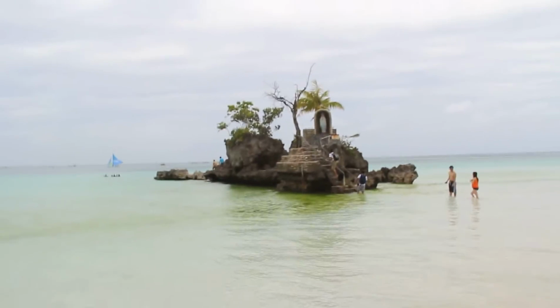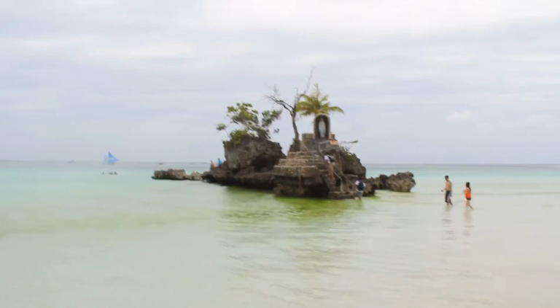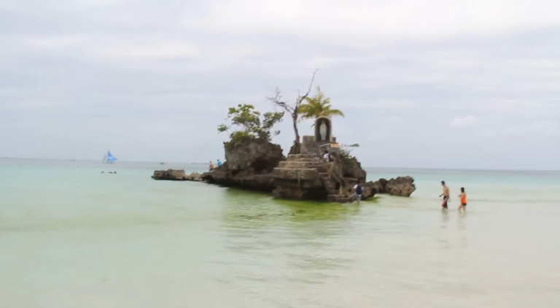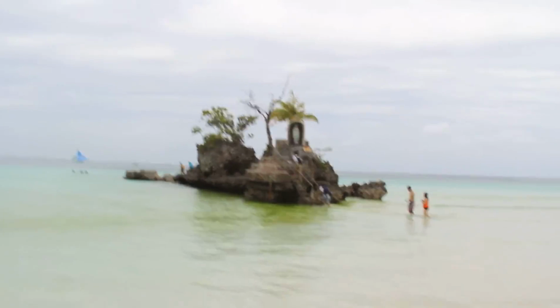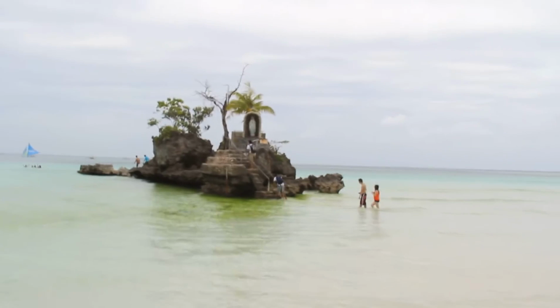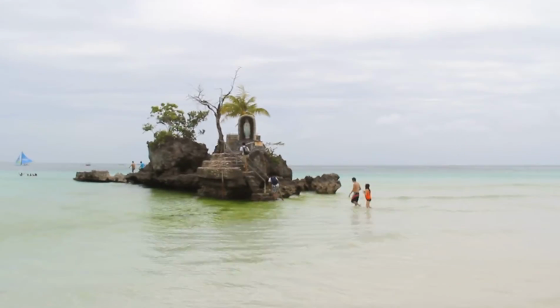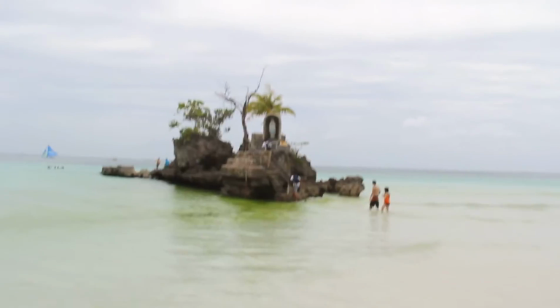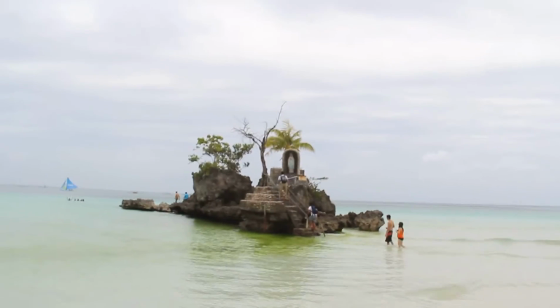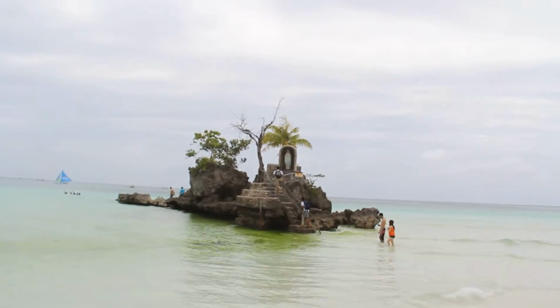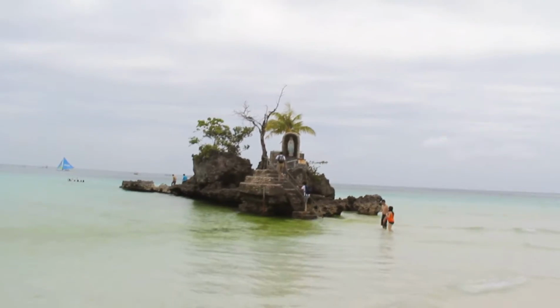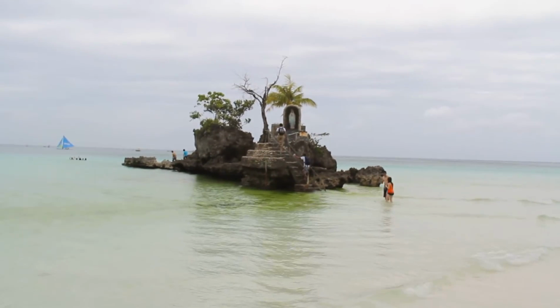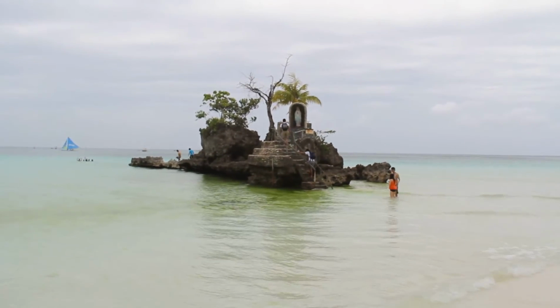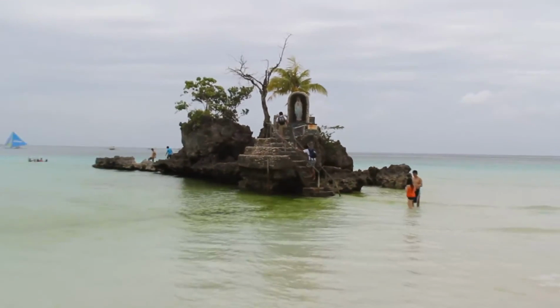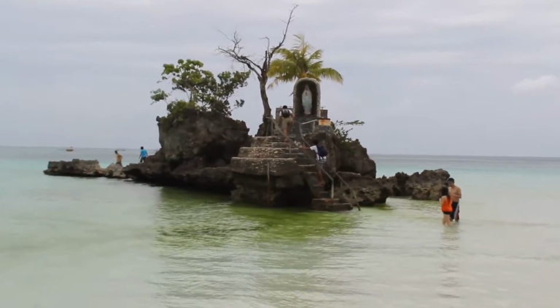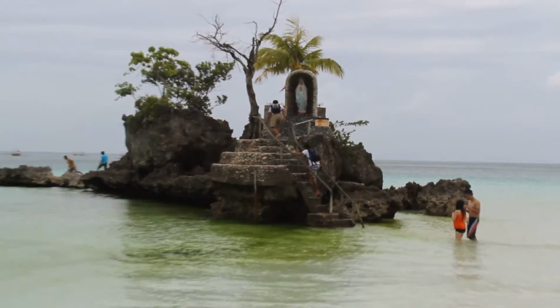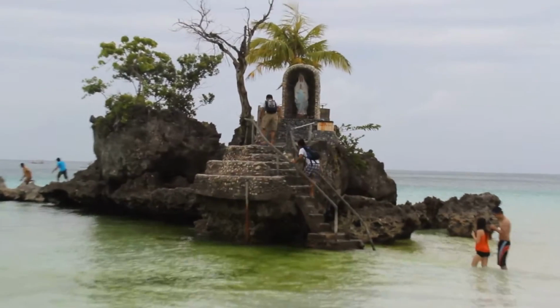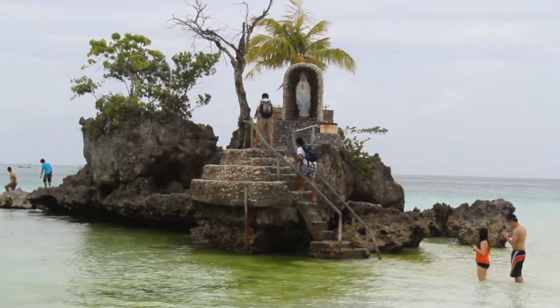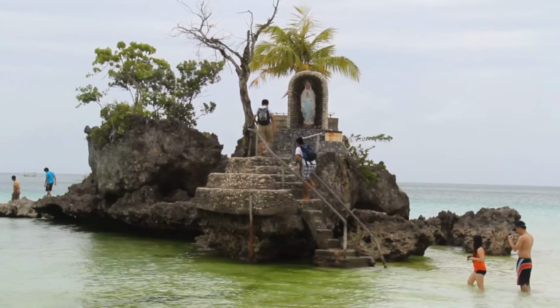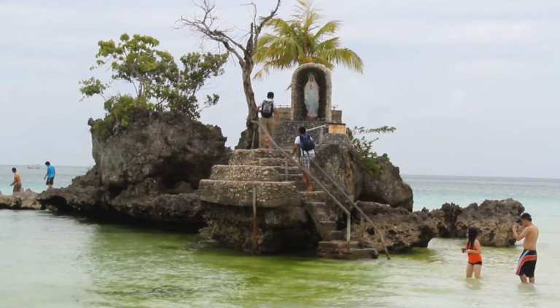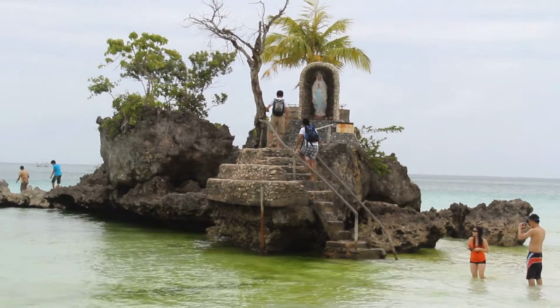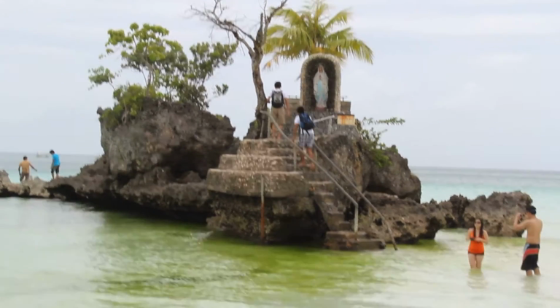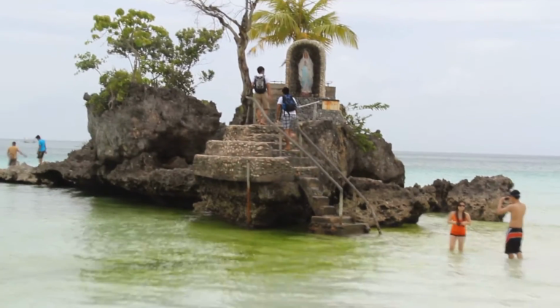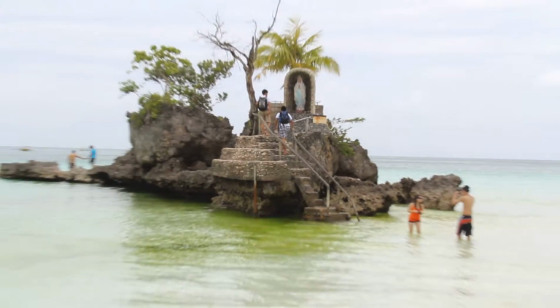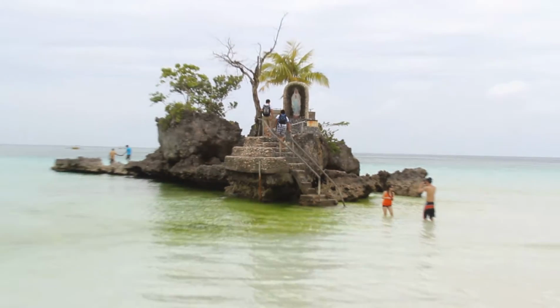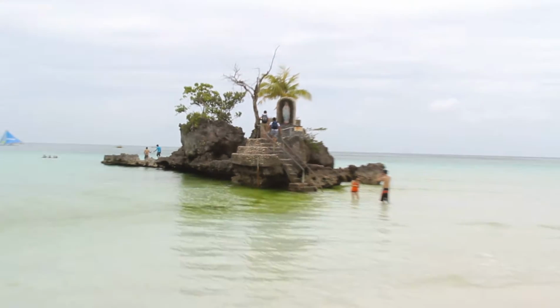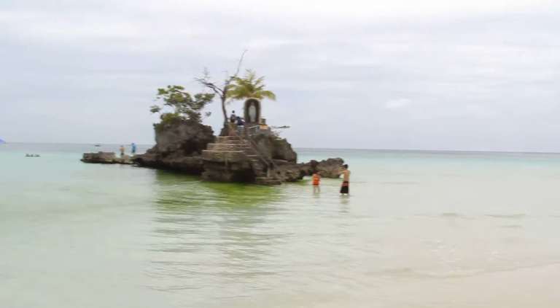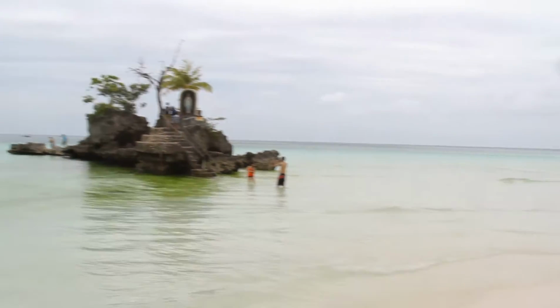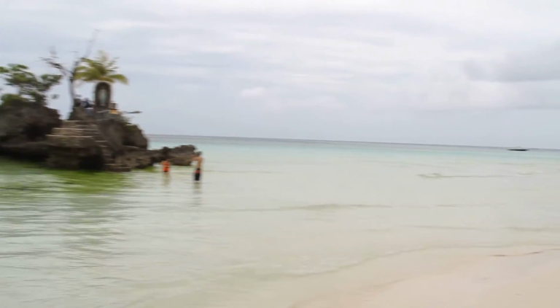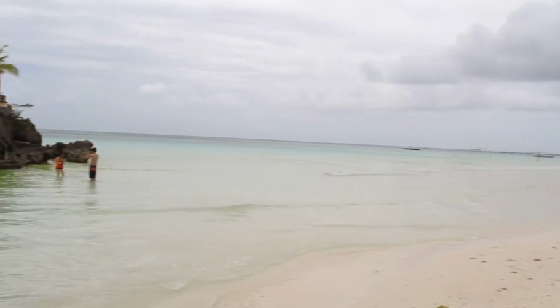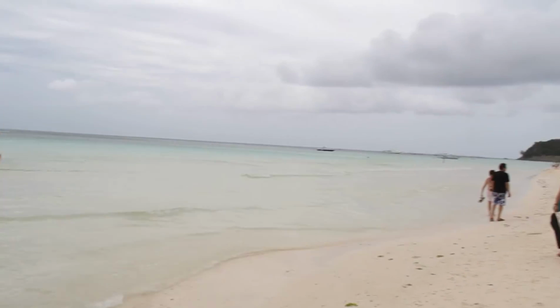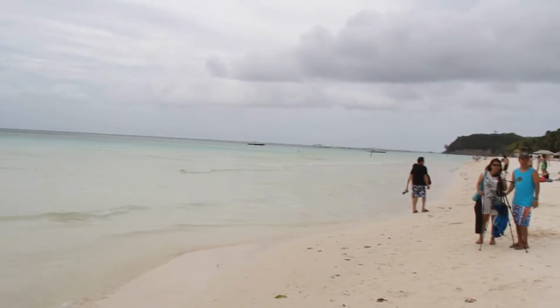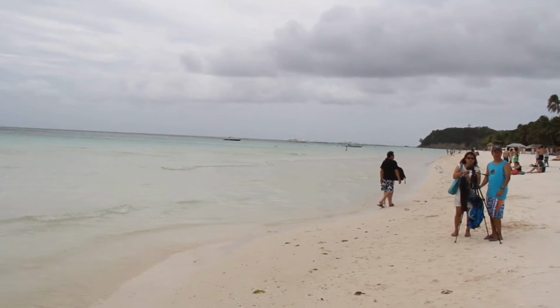This is the number one site in Boracay. People come out here to have their pictures taken all the time with this Madonna. So we just want to give you a little overview of what the beach looks like today.